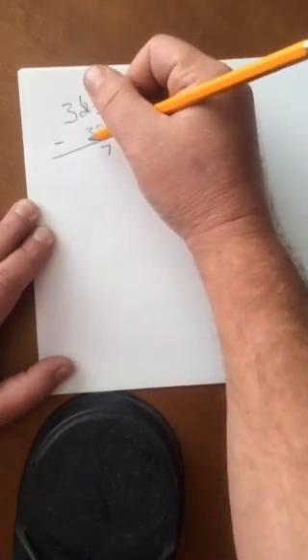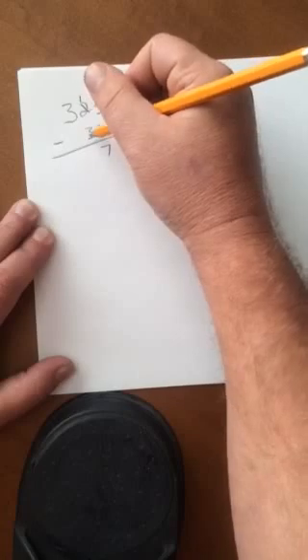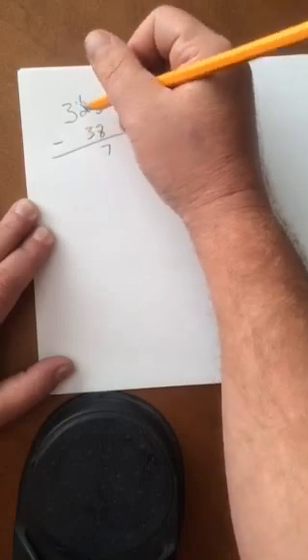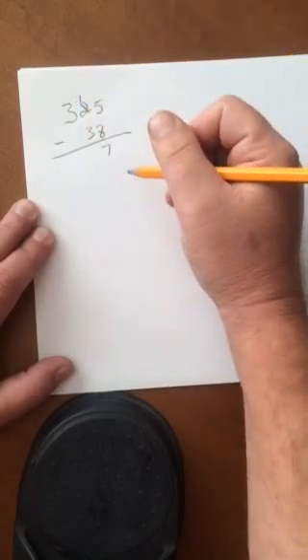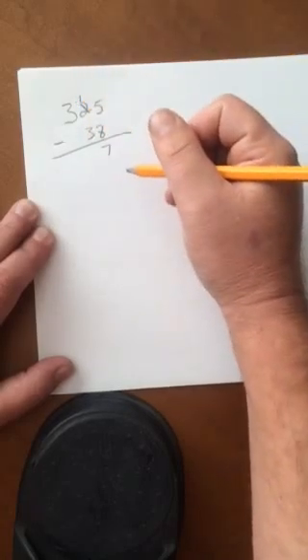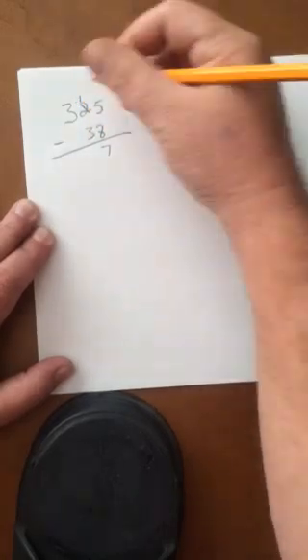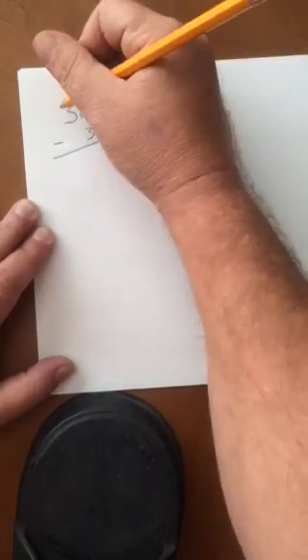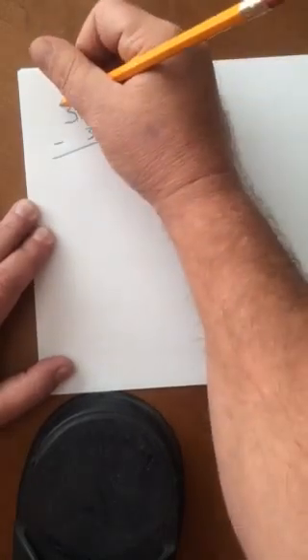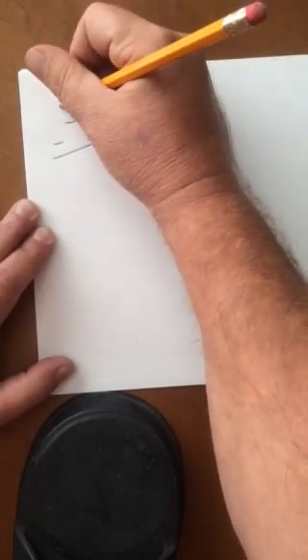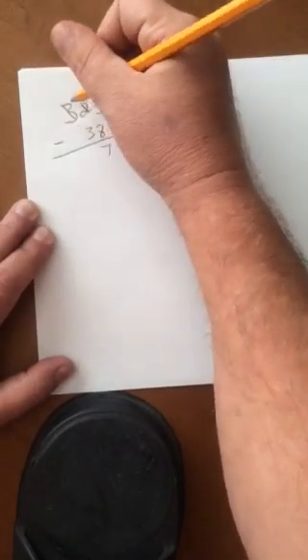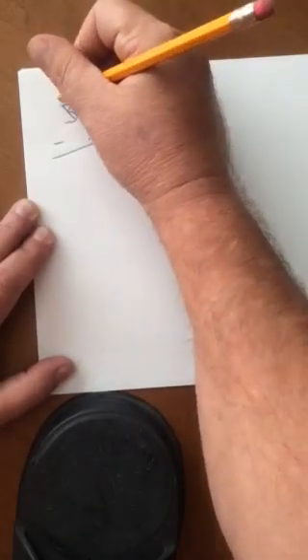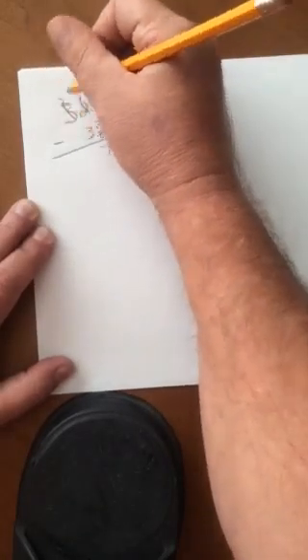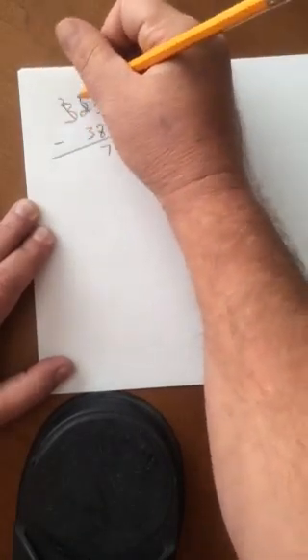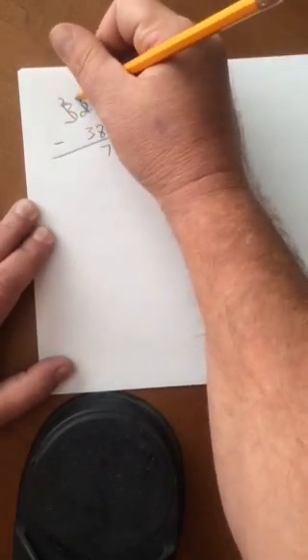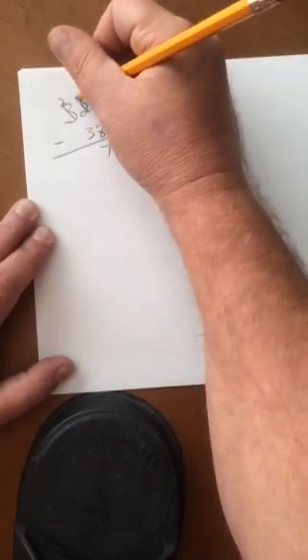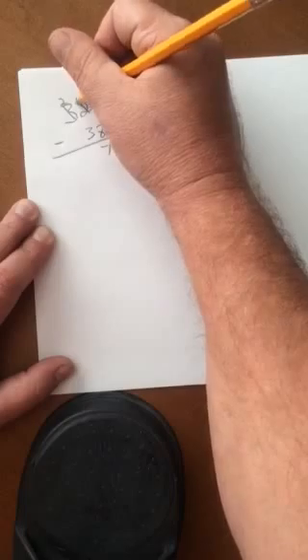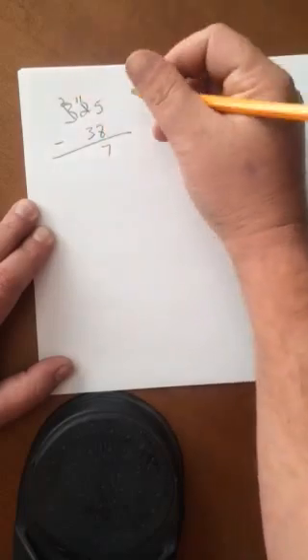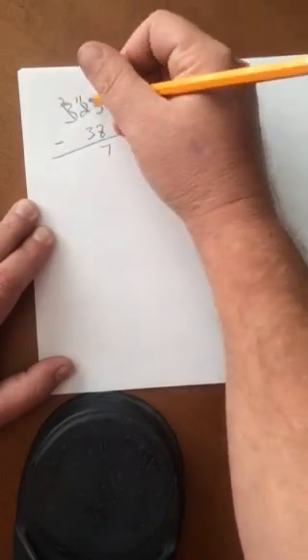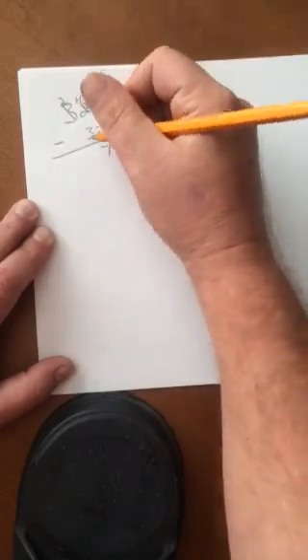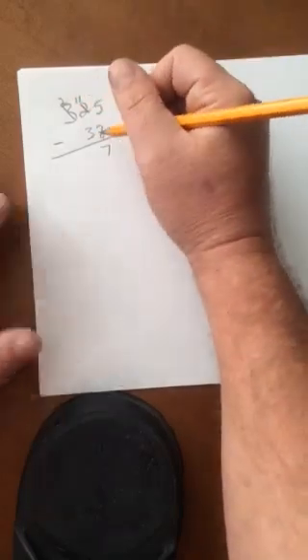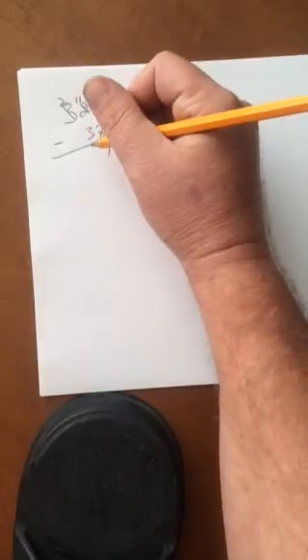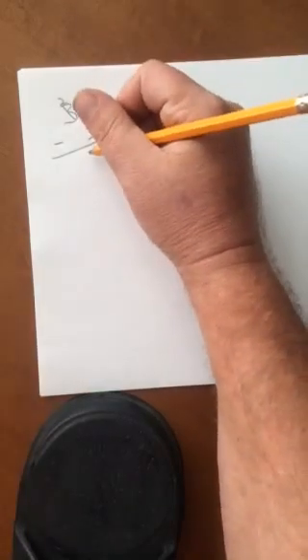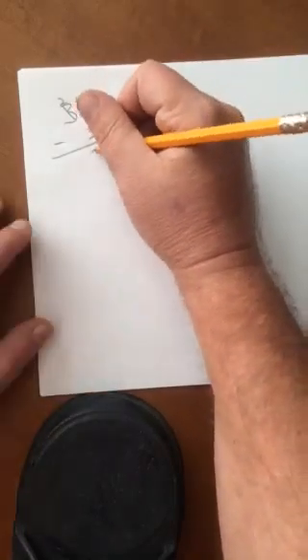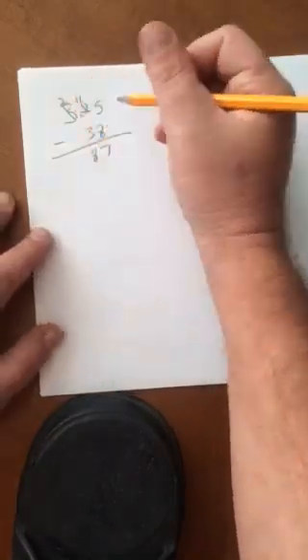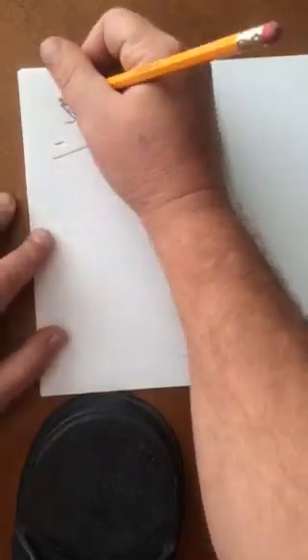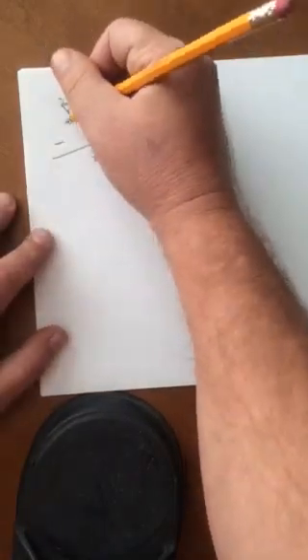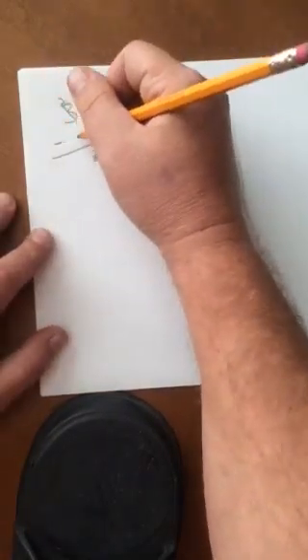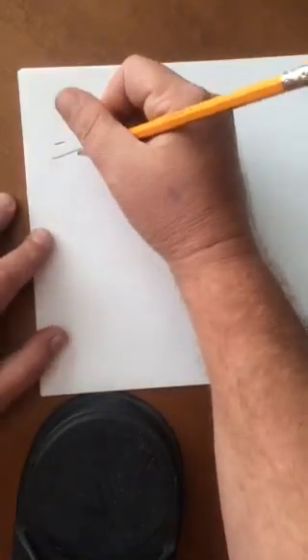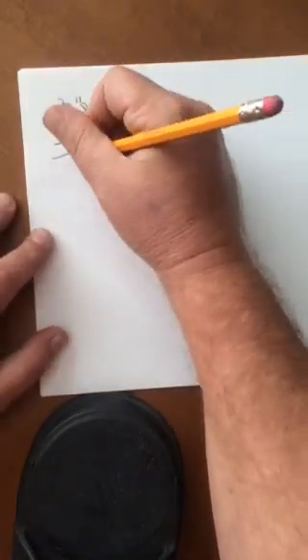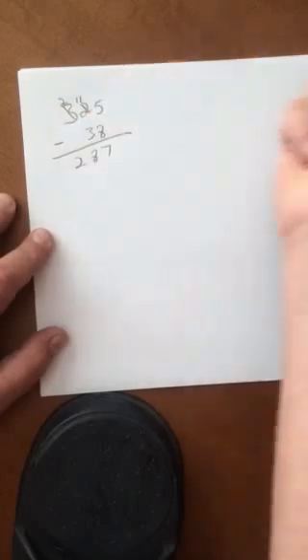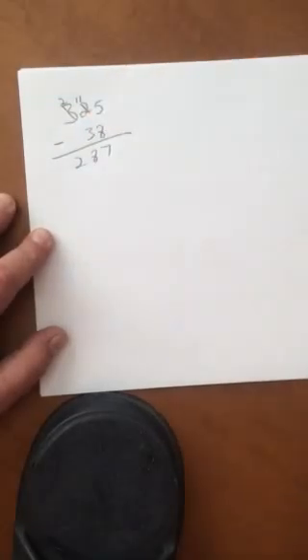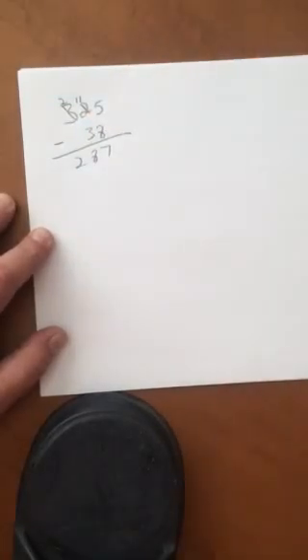Will 3 subtract from 1? Well the answer is no, so you mark out the 3, you put 2. Now you have 11 over here — 11 minus 3 is 8. That leaves you 2, there's nothing to subtract there. The answer is 287.